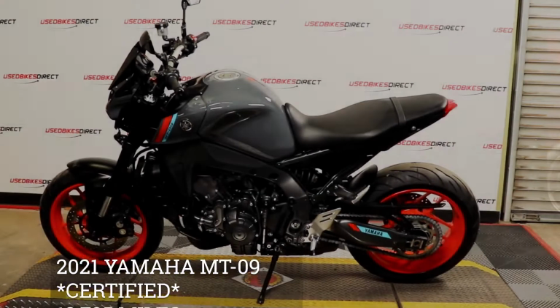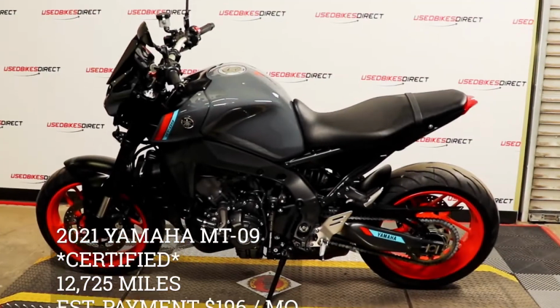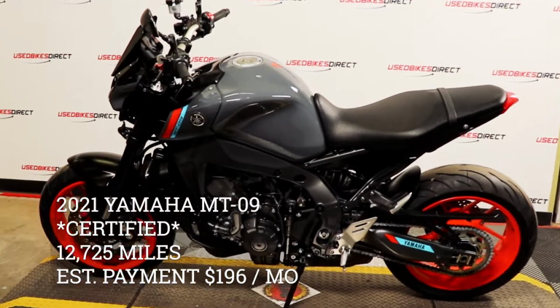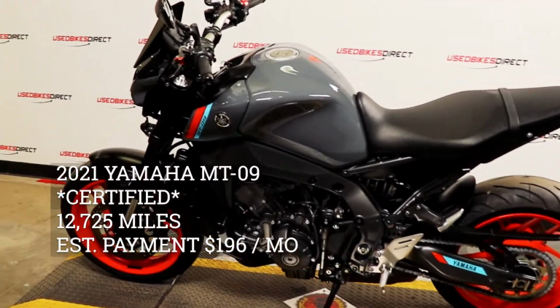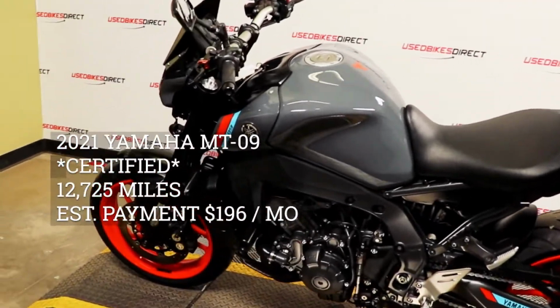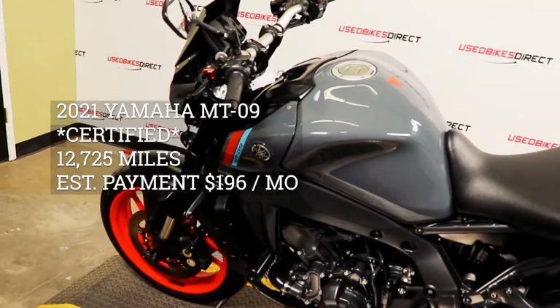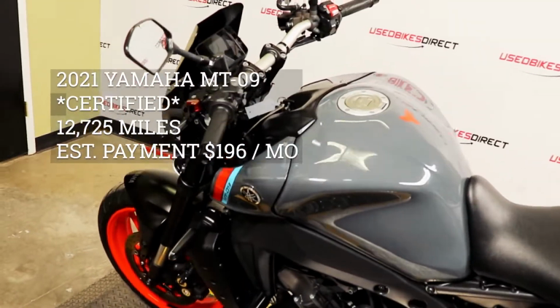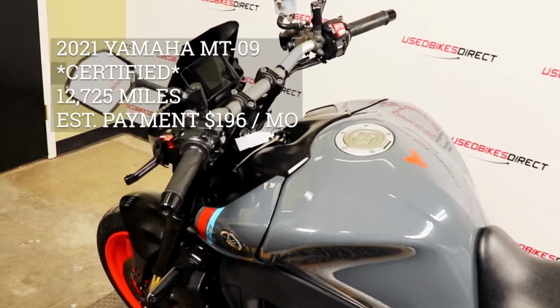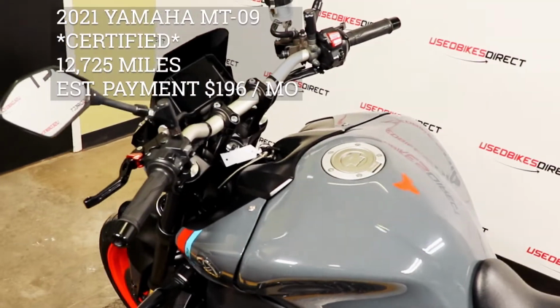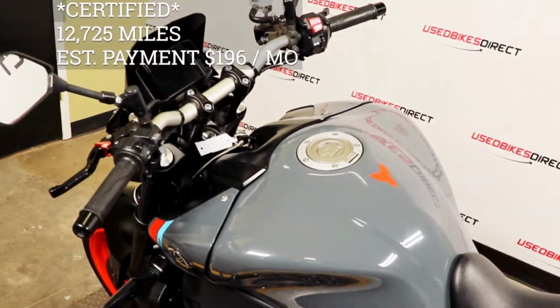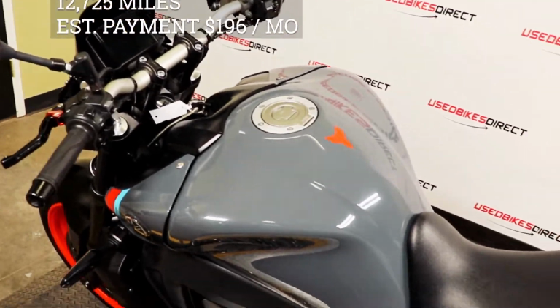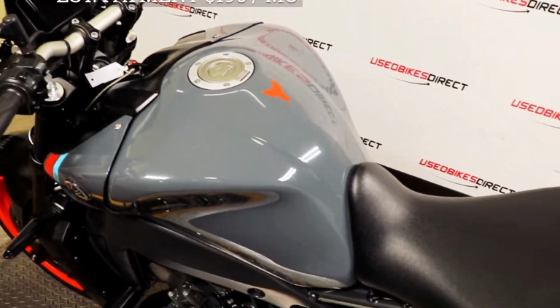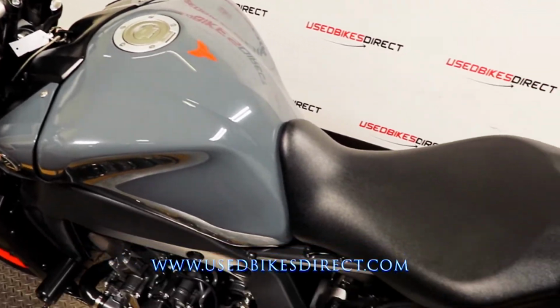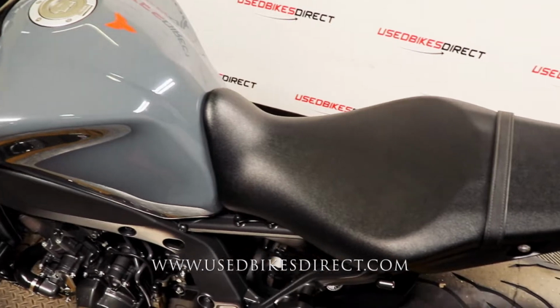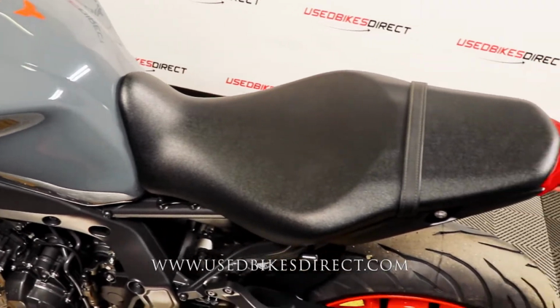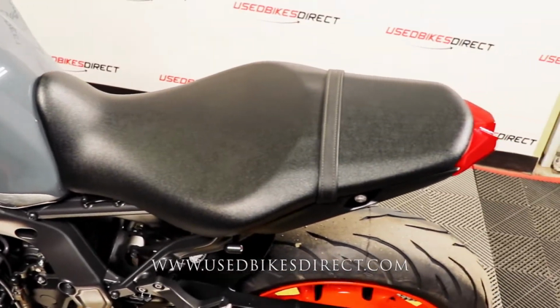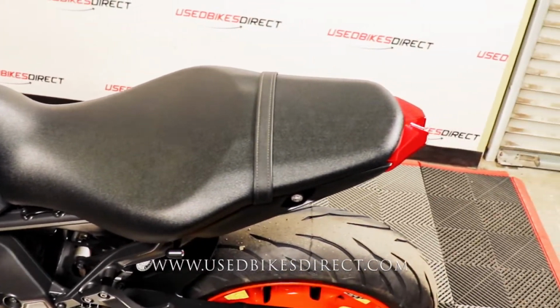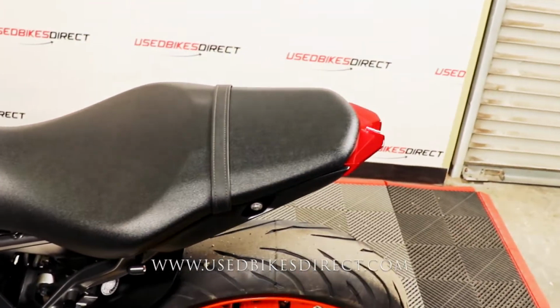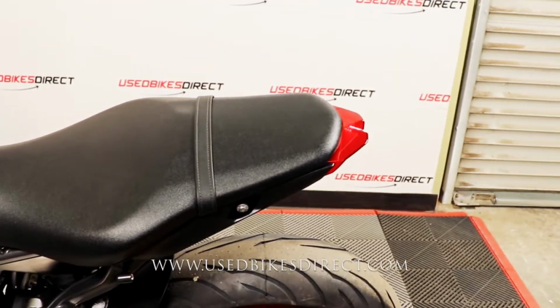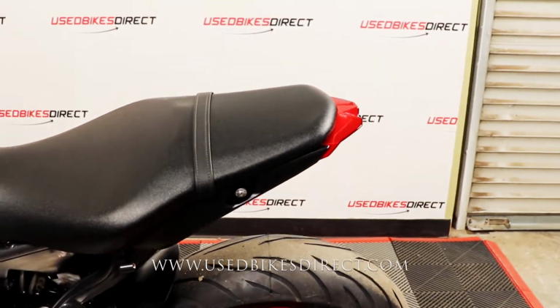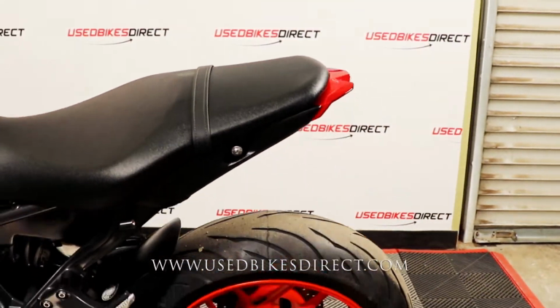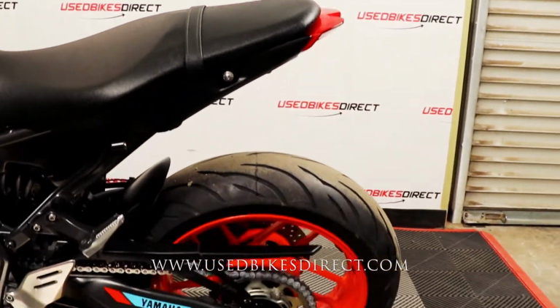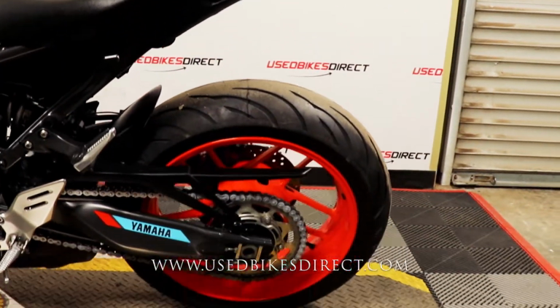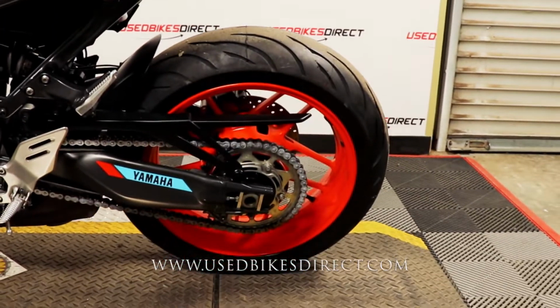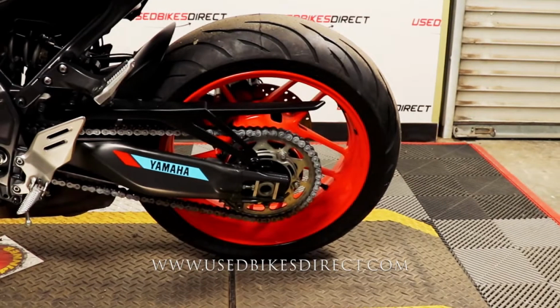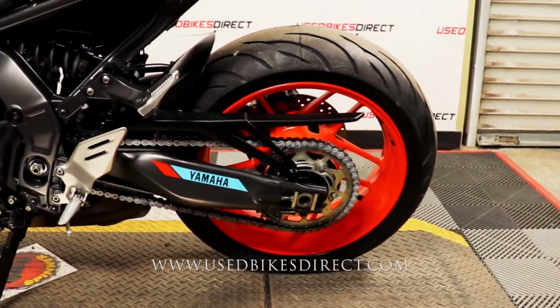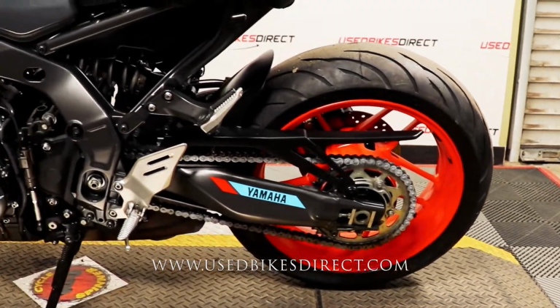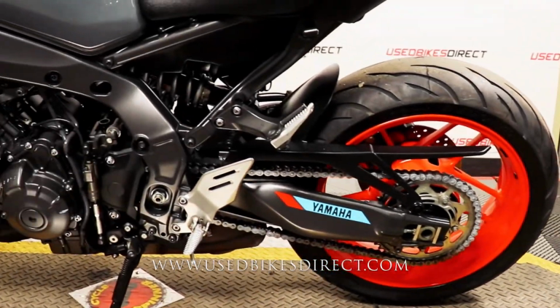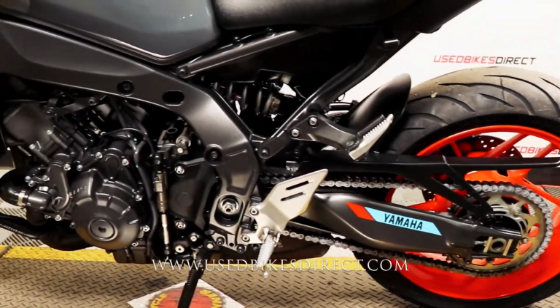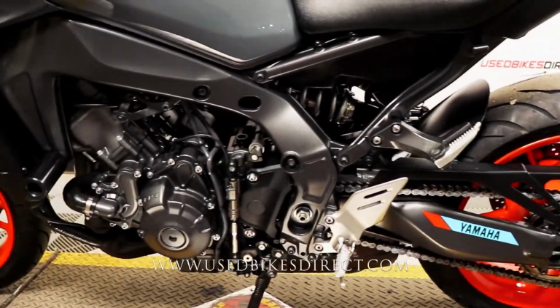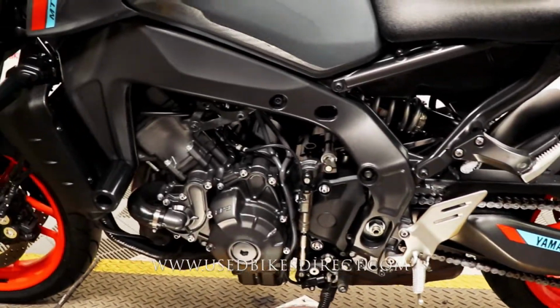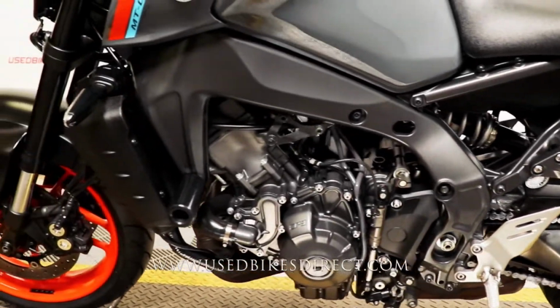Hey guys, thank you again, Used Bikes Direct. Checking out this 2021 Yamaha MT-09. Hop on the website usedbikesdirect.com to see those detailed photos and specs. Give us a call with any questions at 866-576-2453.